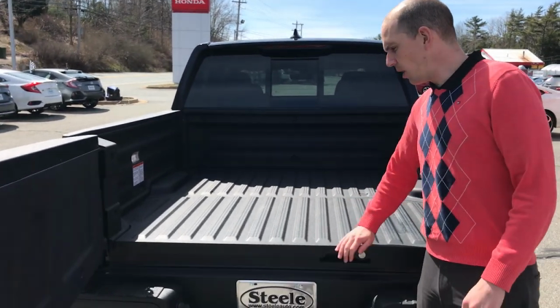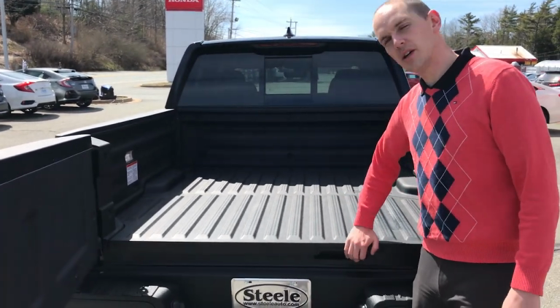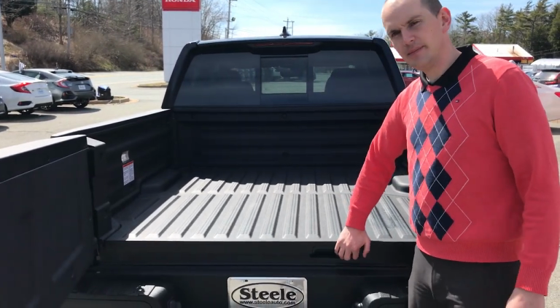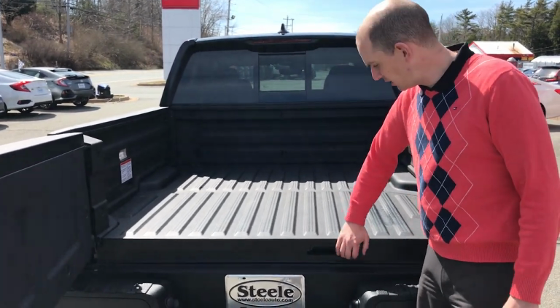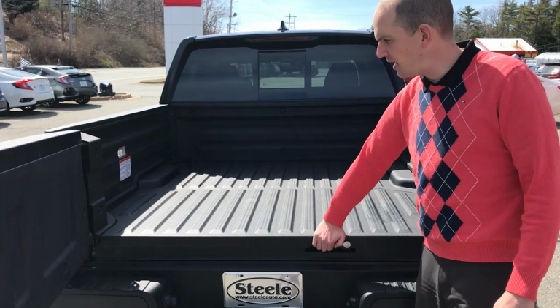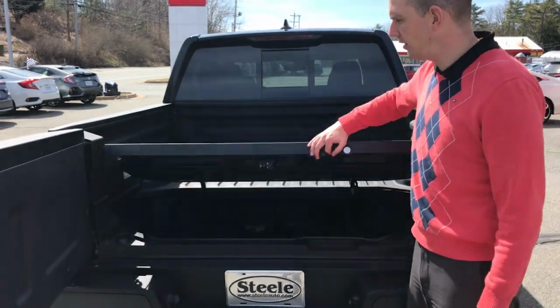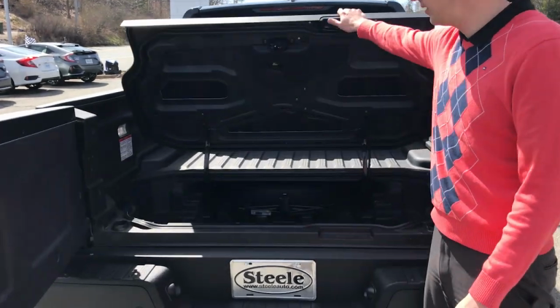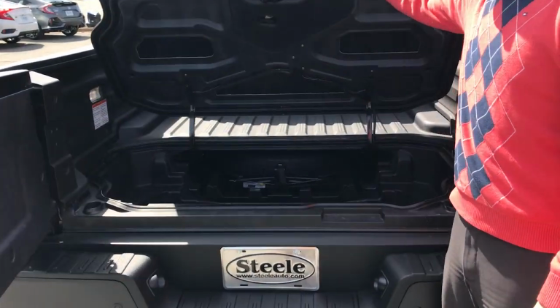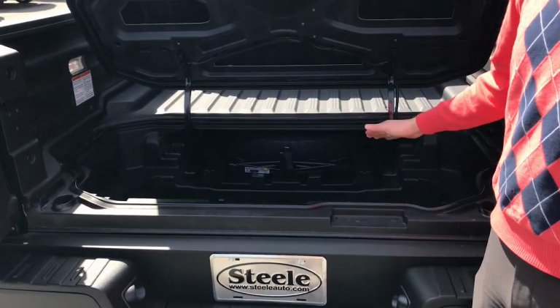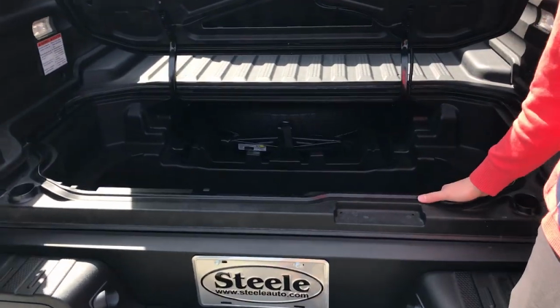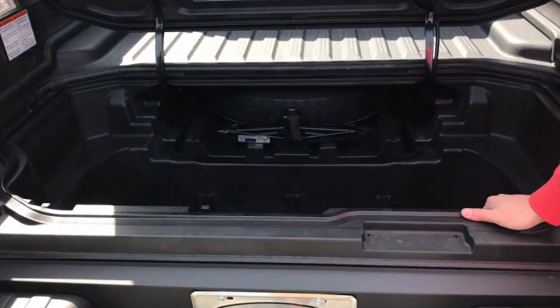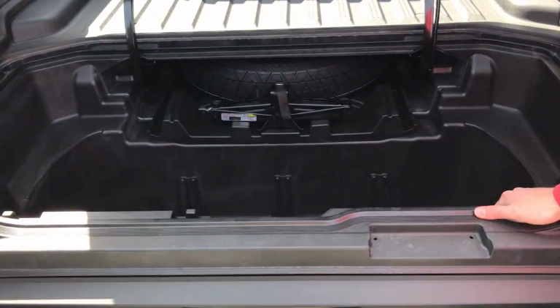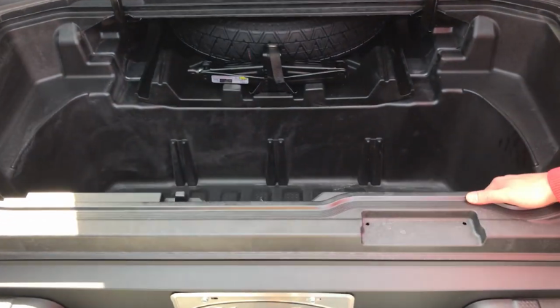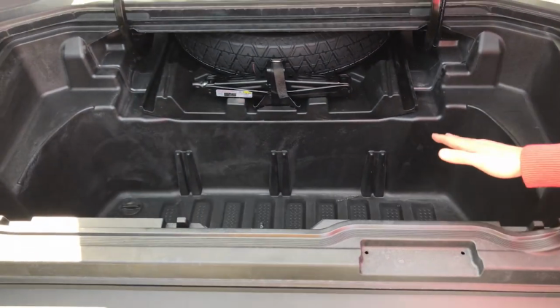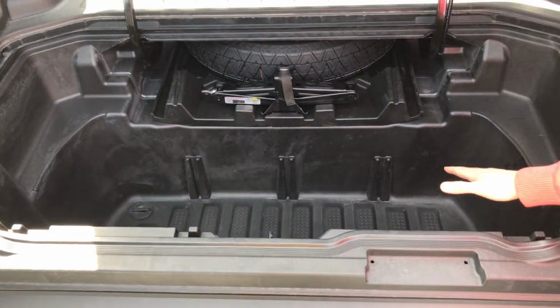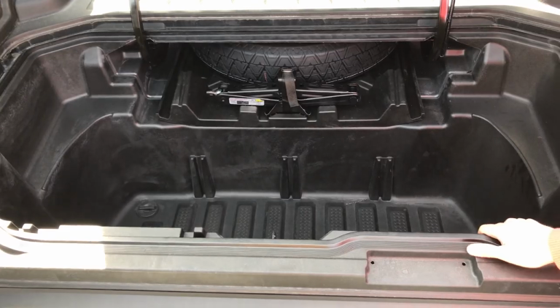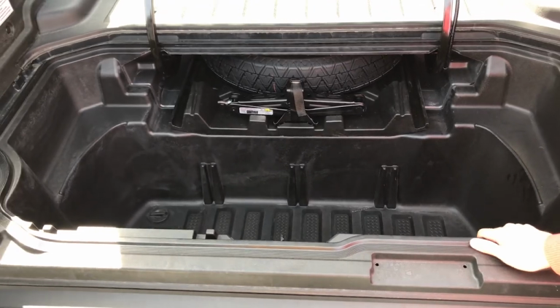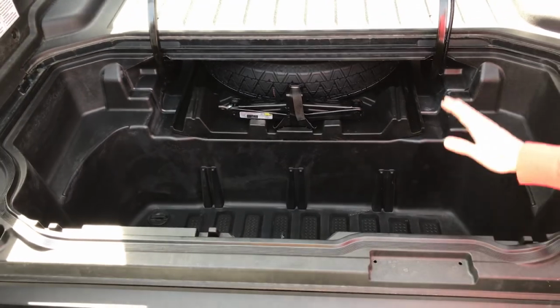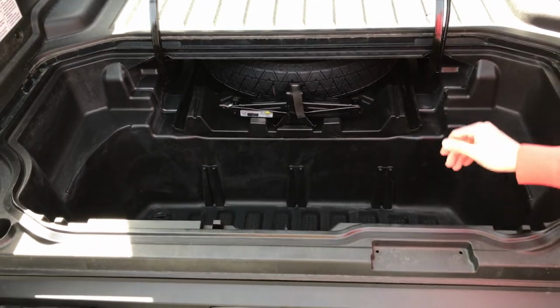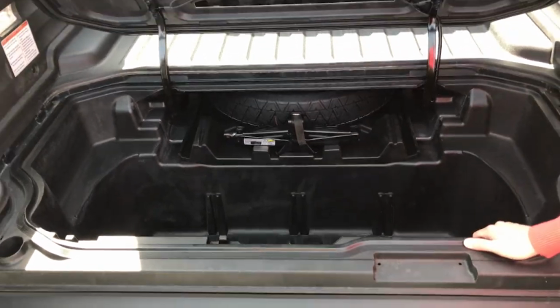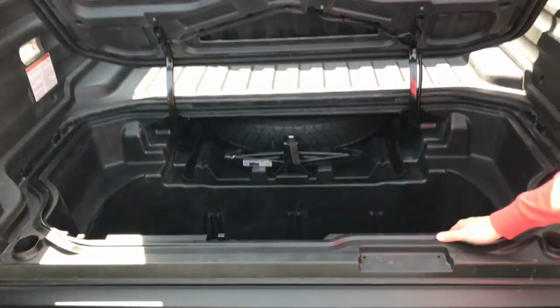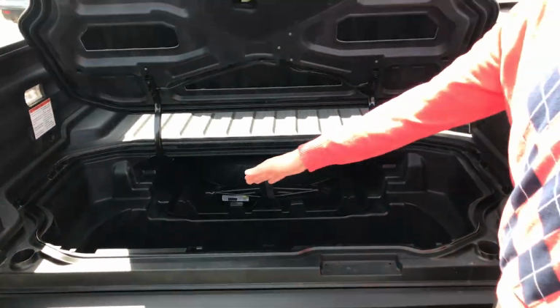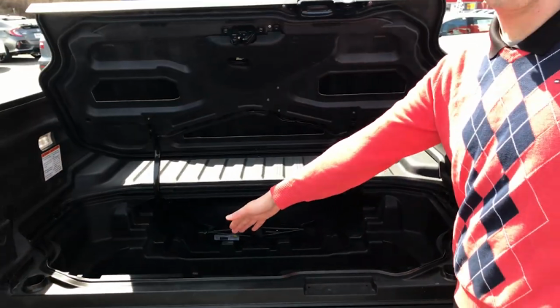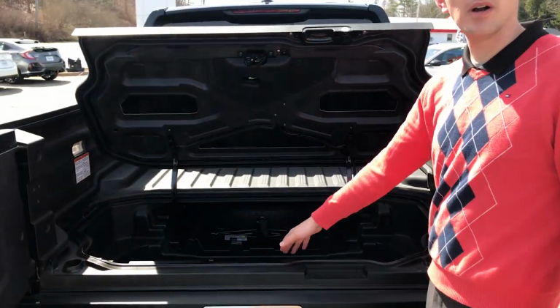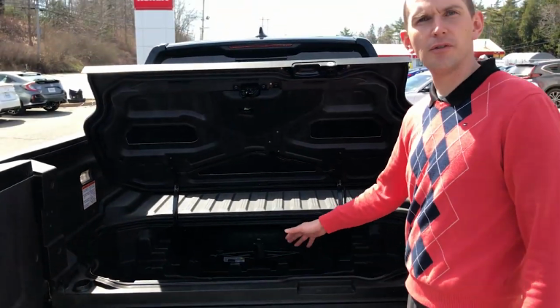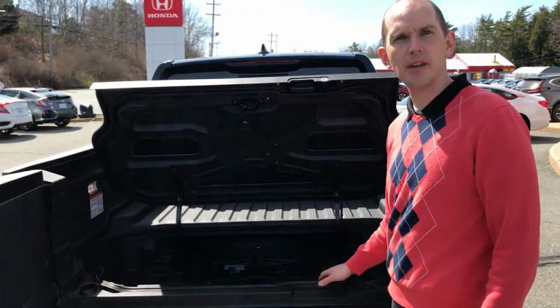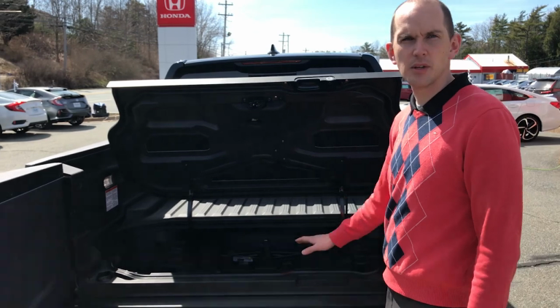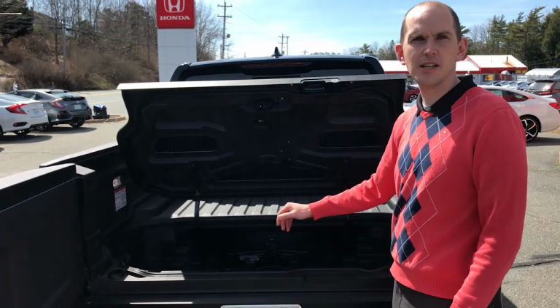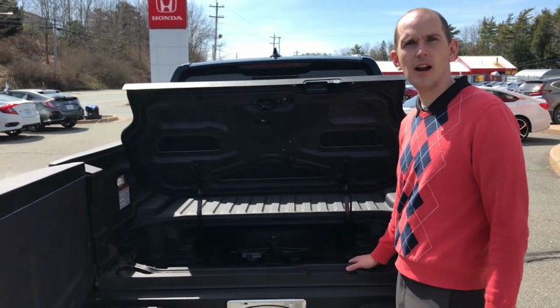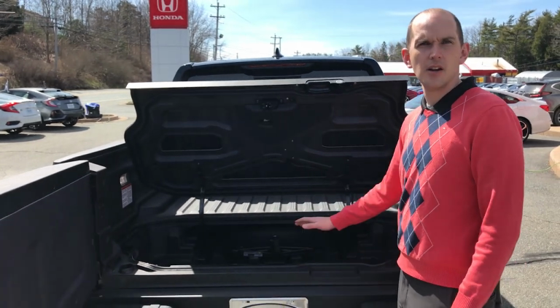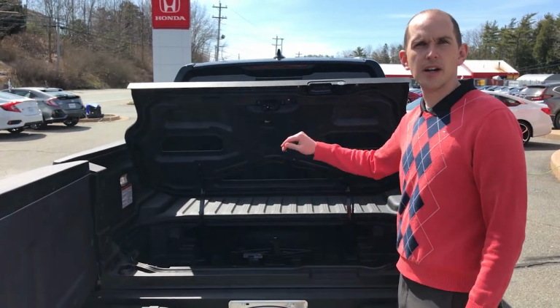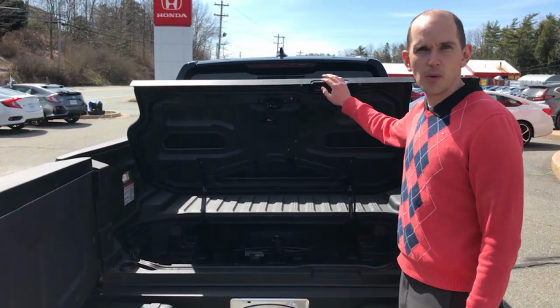Also in the Ridgeline, you have the in-bed trunk. There's tons of storage space in here — you can put all sorts of stuff in it. There's a drain plug in it as well, so if you fill it with ice and put some drinks in there, you're able to drain out that water.